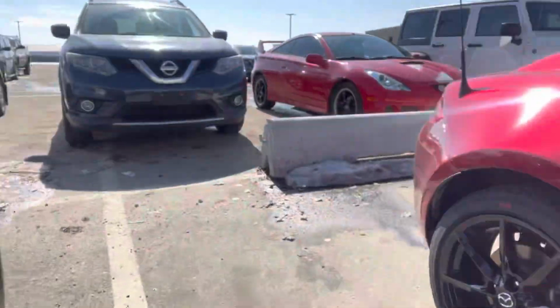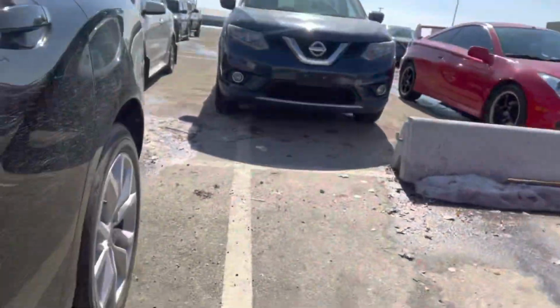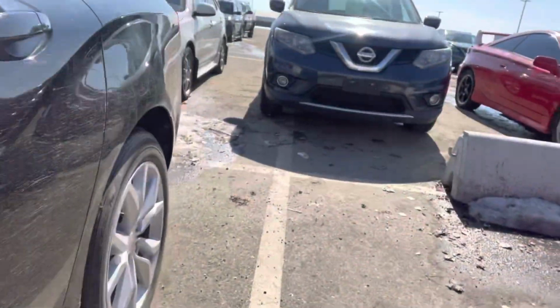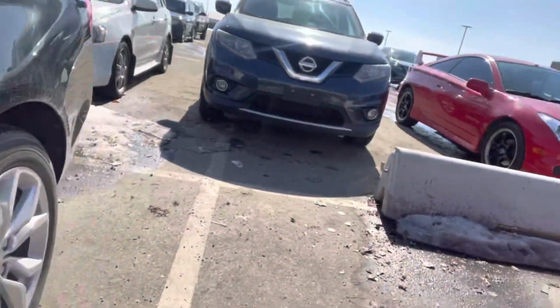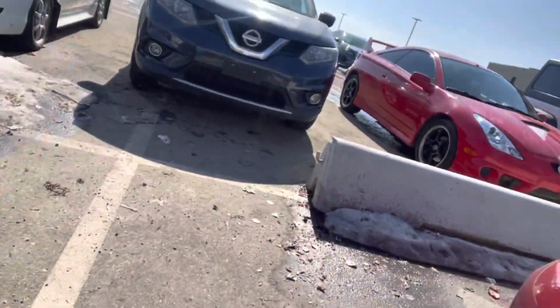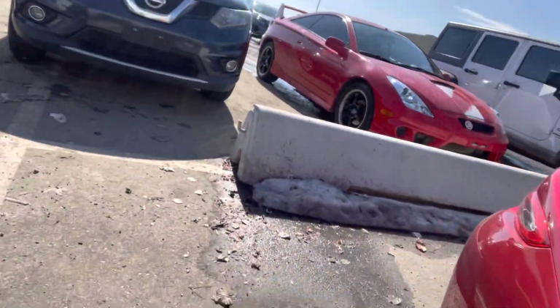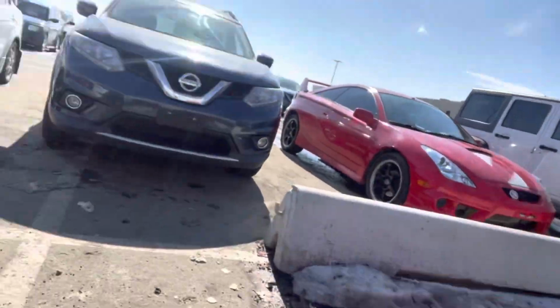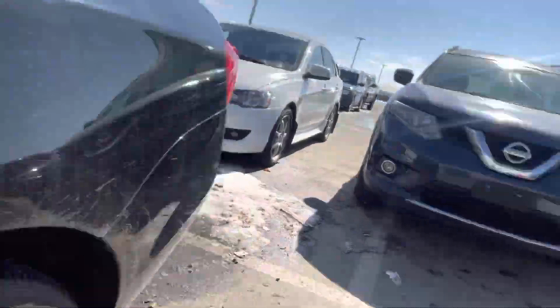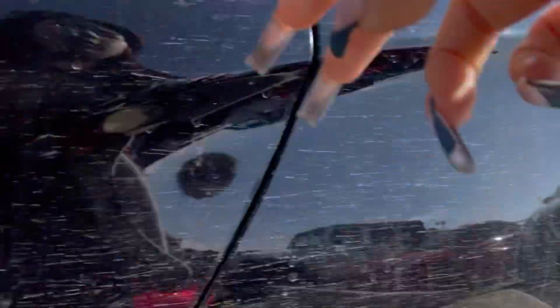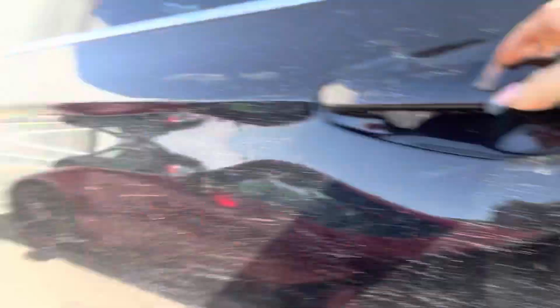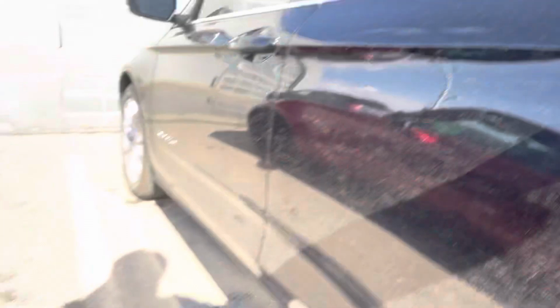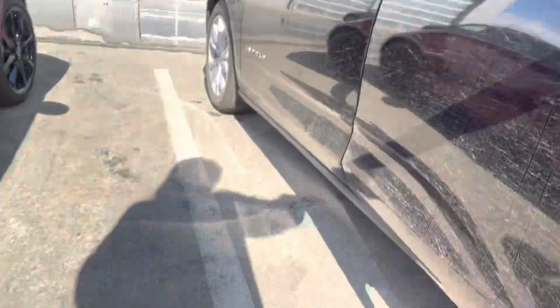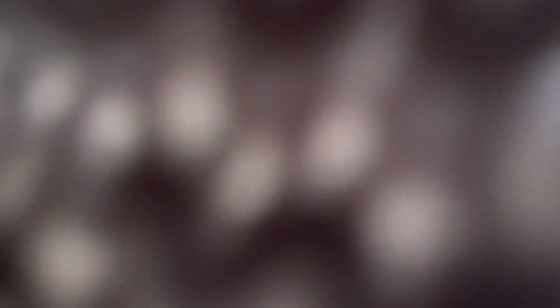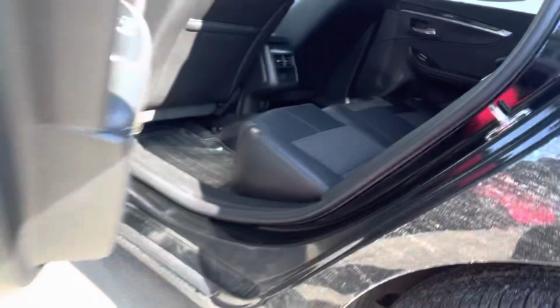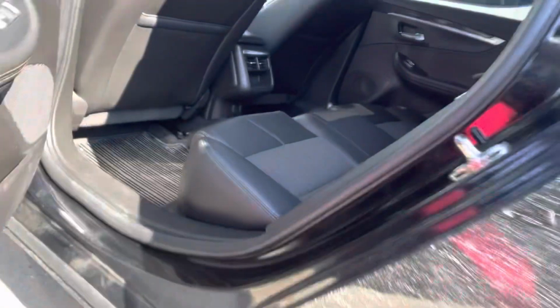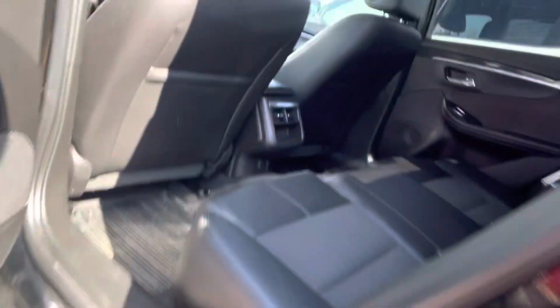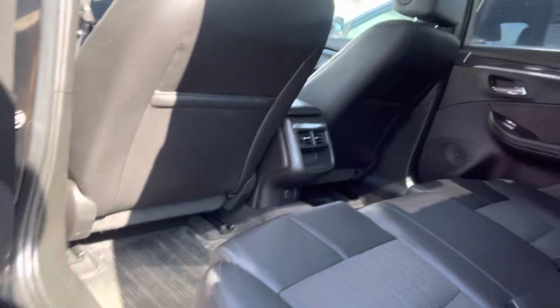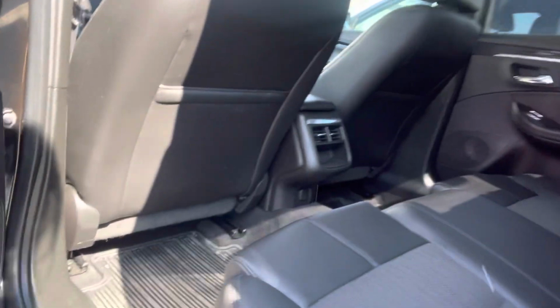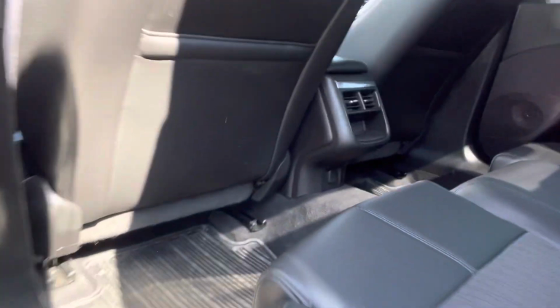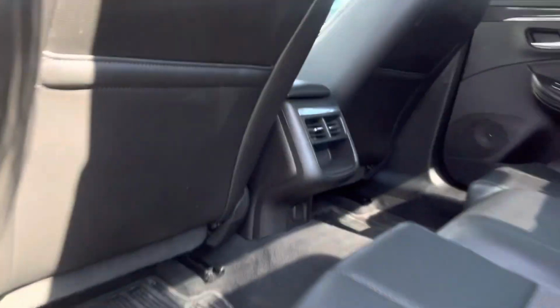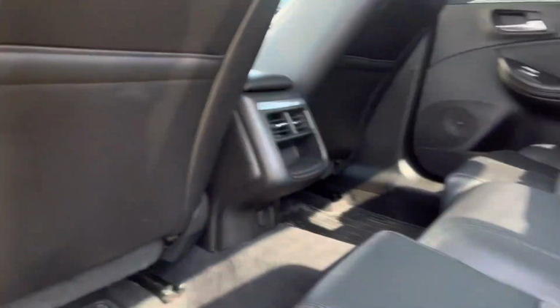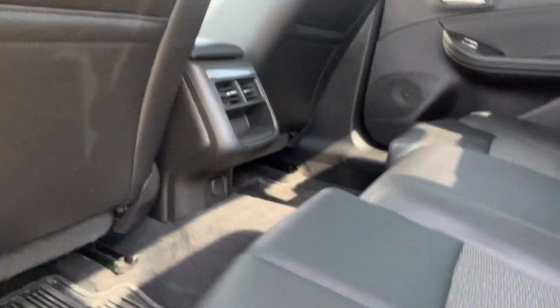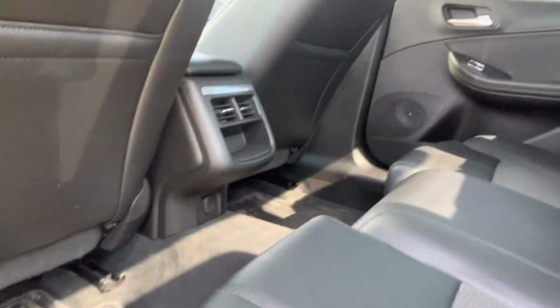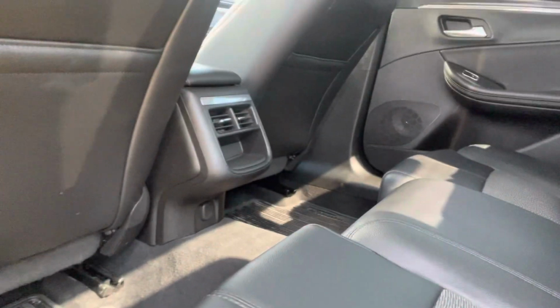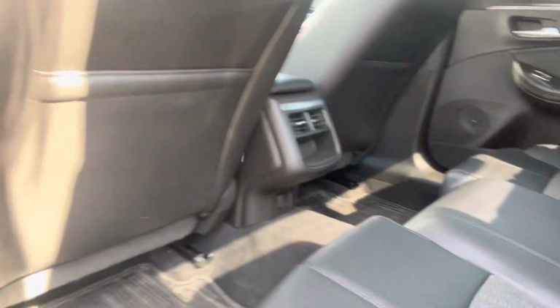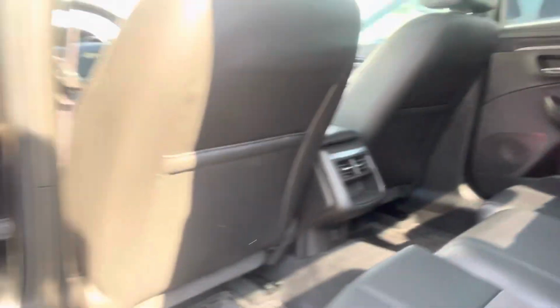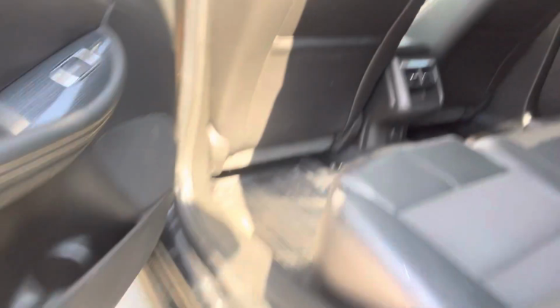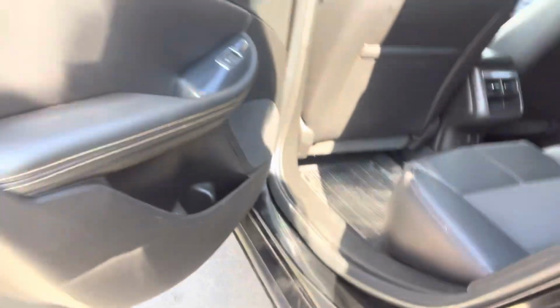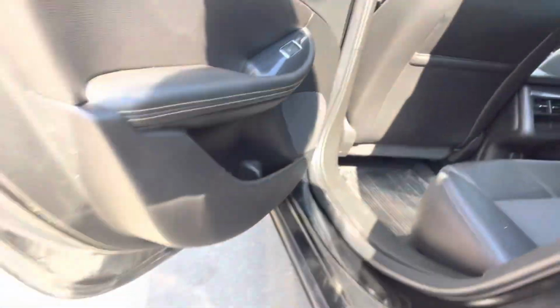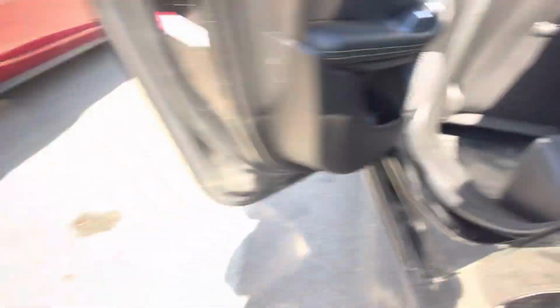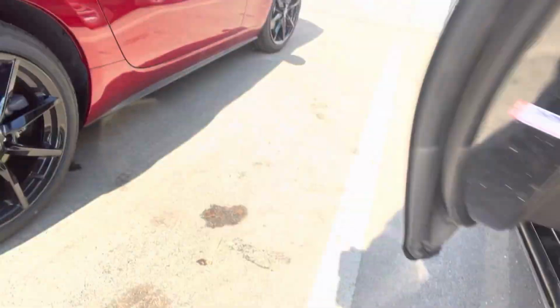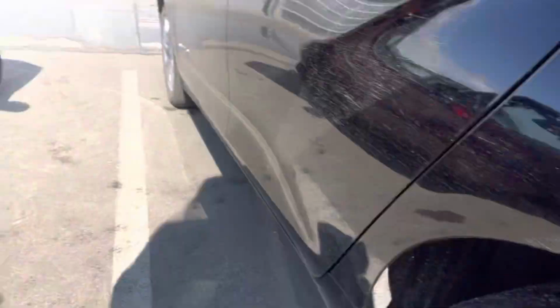And then let me show you the back seat really quickly. Tons of space back here, rear vents, and you already have all-weather mats as well.